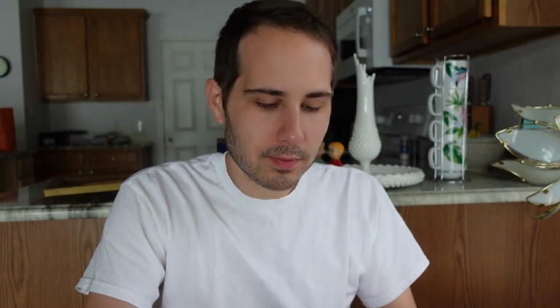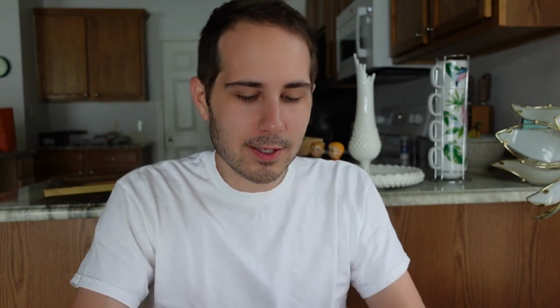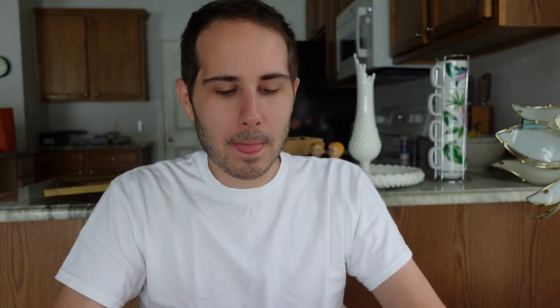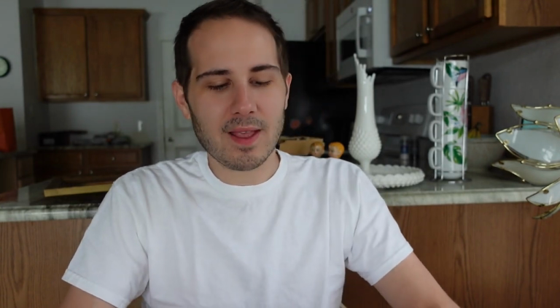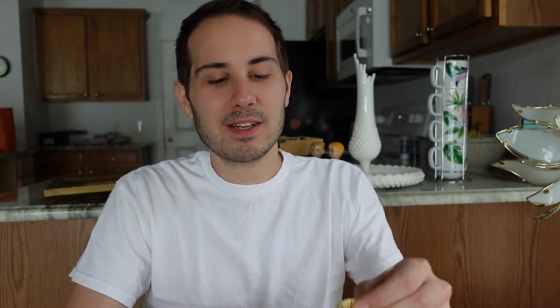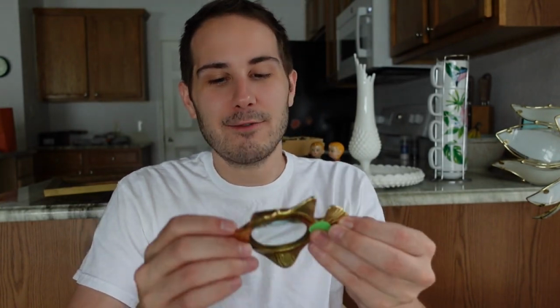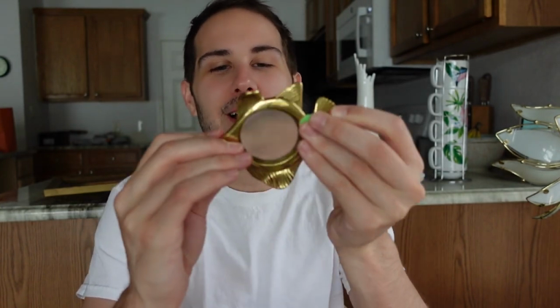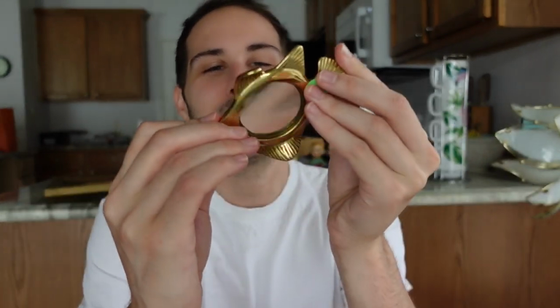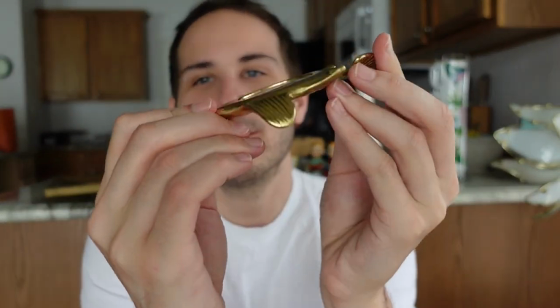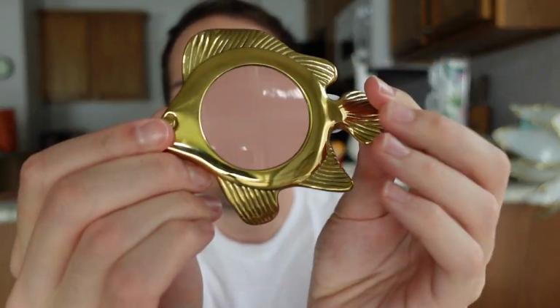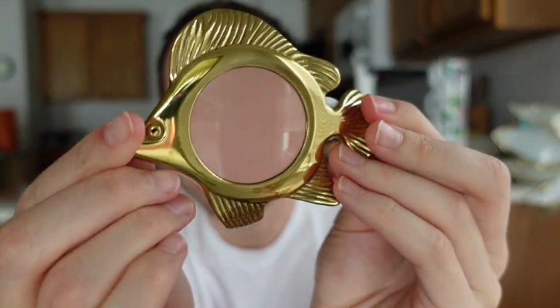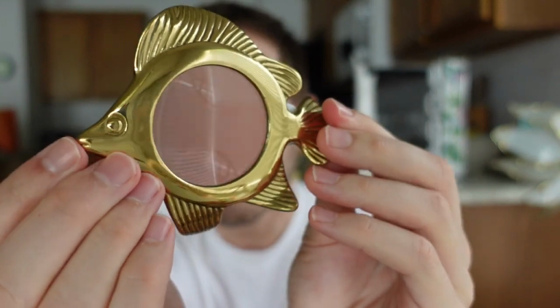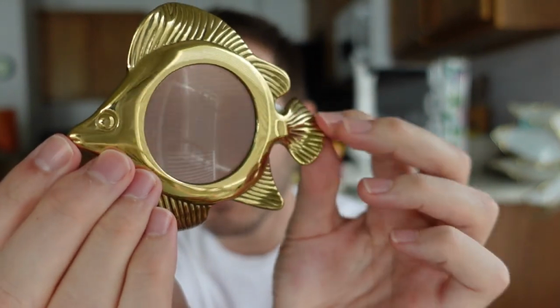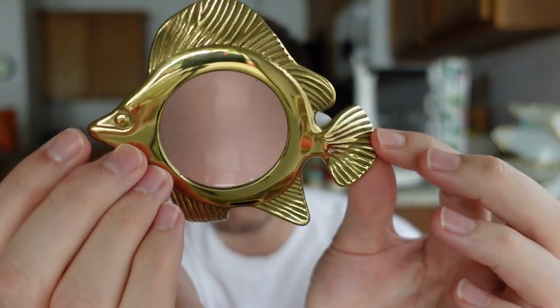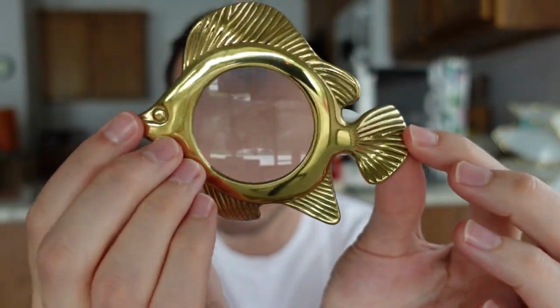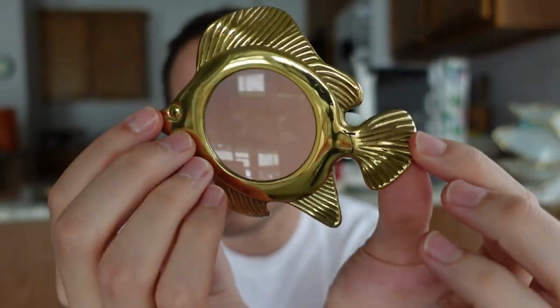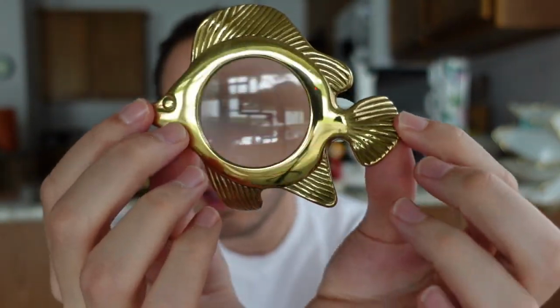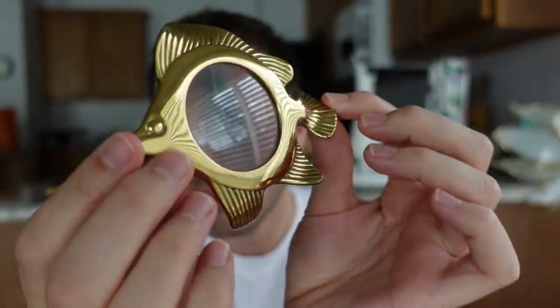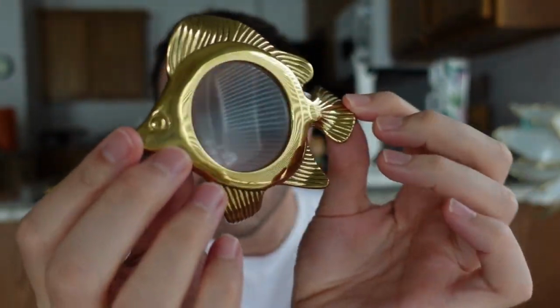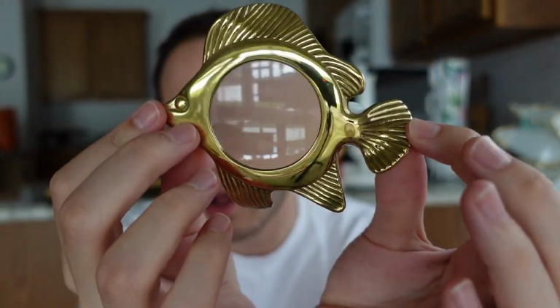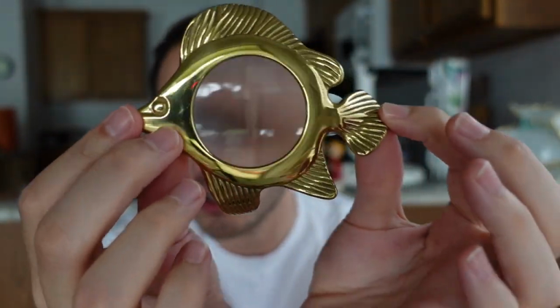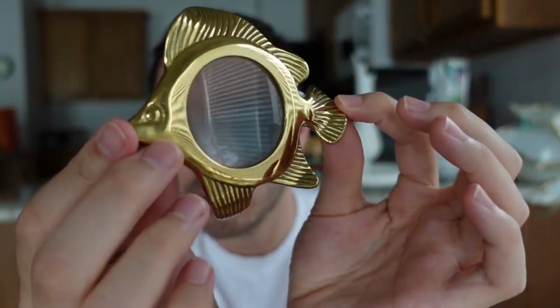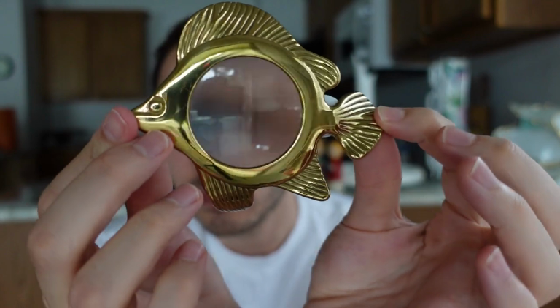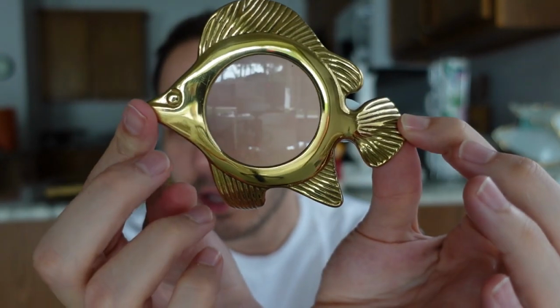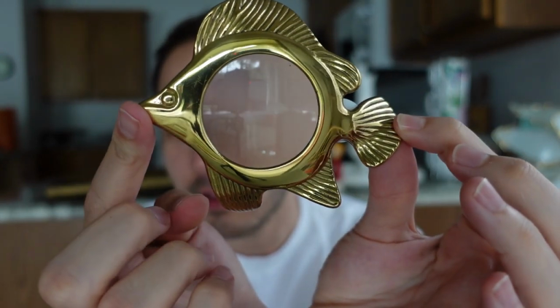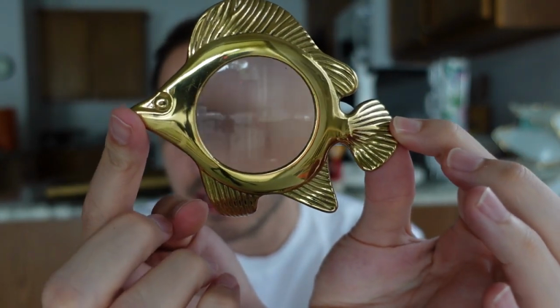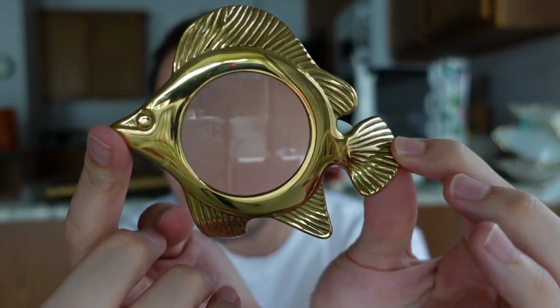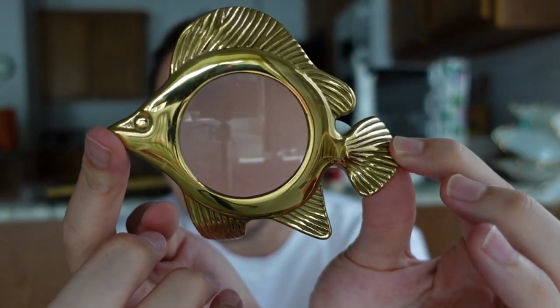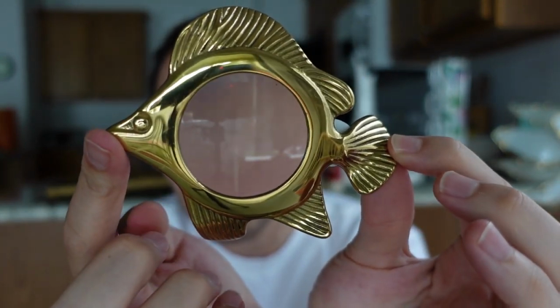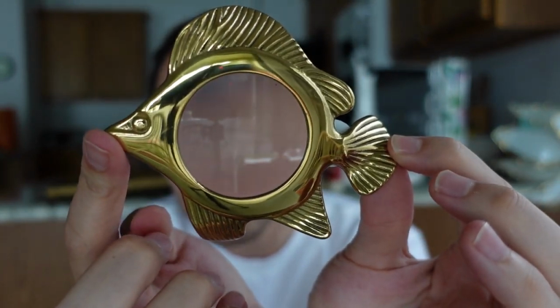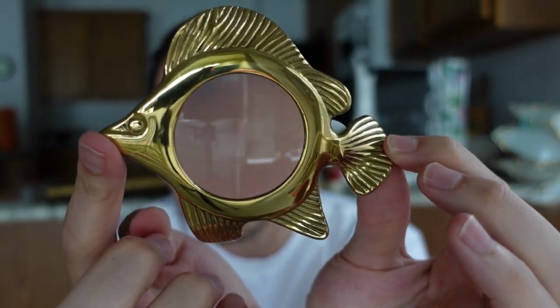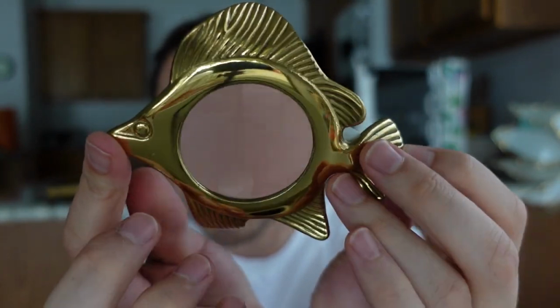I also got this magnifying glass - this little fish magnifying glass. I think it was like a dollar or two. That is very cool. I'm happy that I picked that one up - it was a fun find.